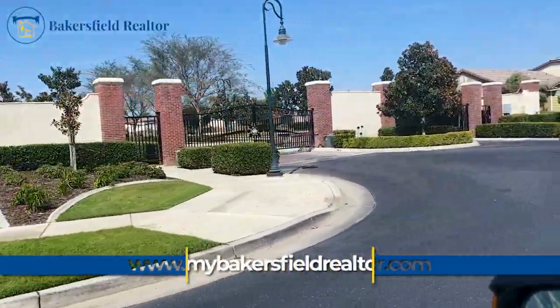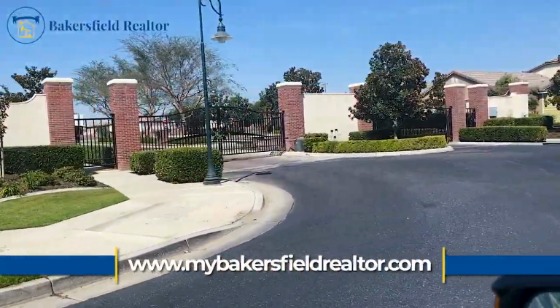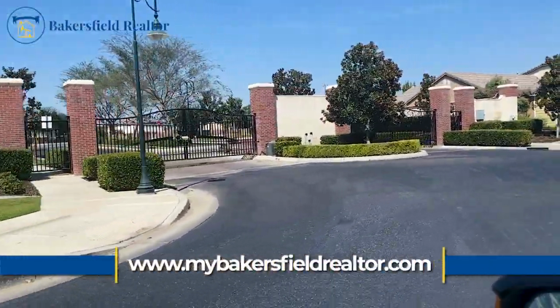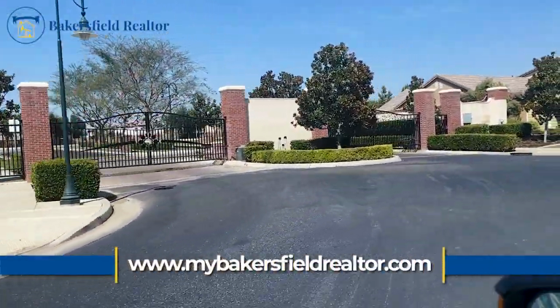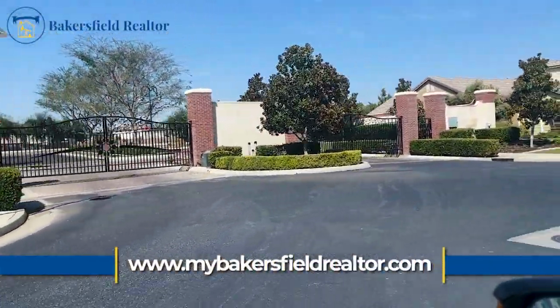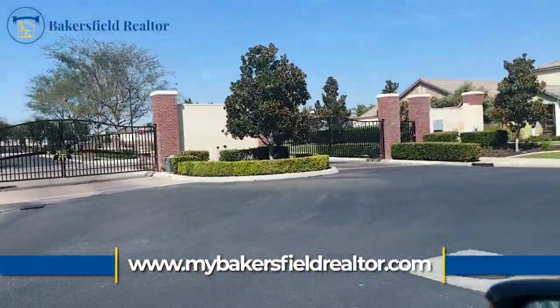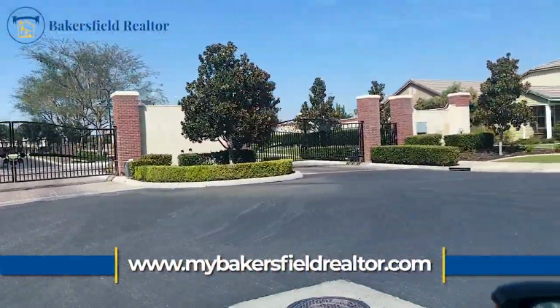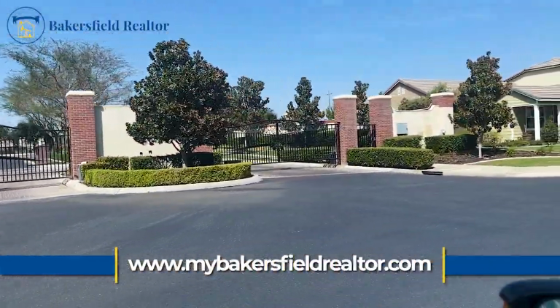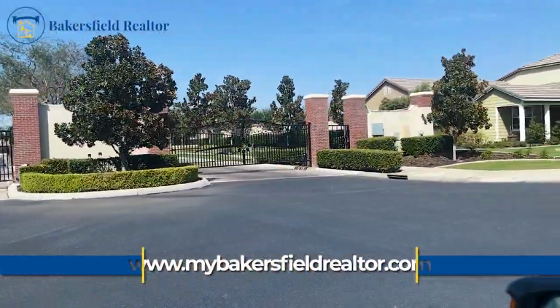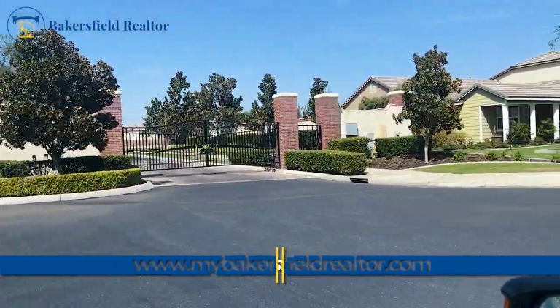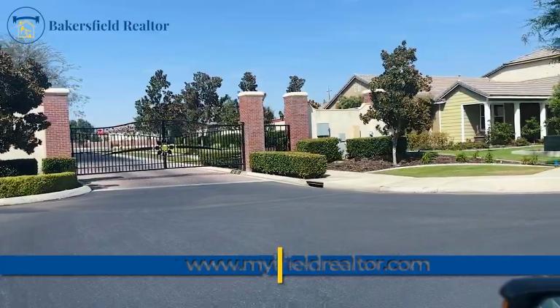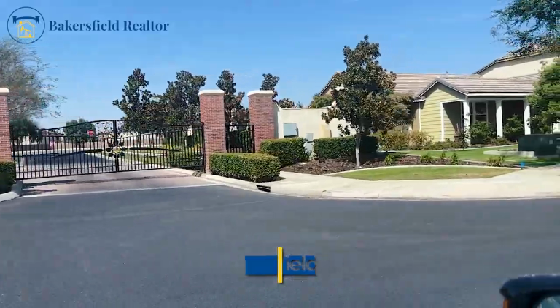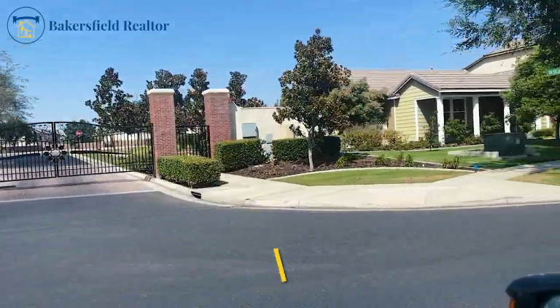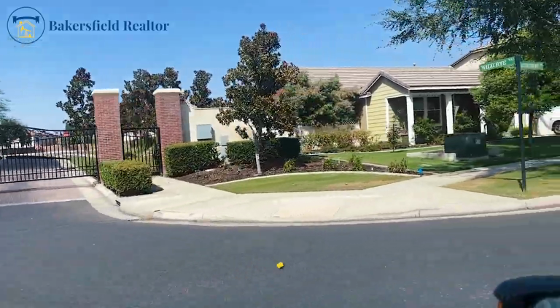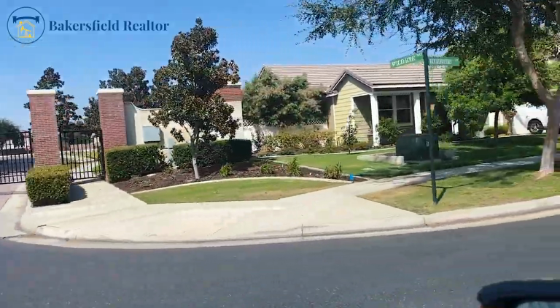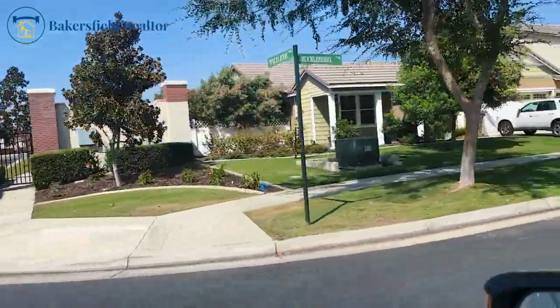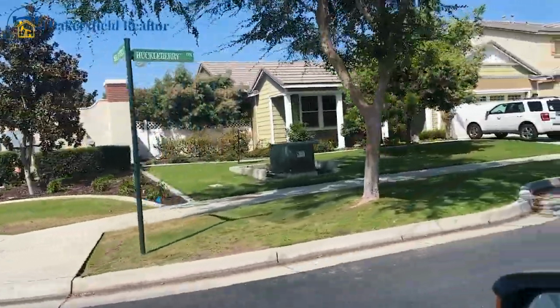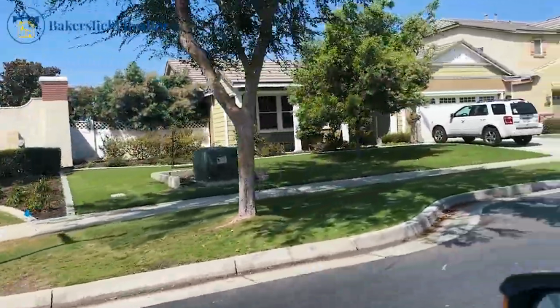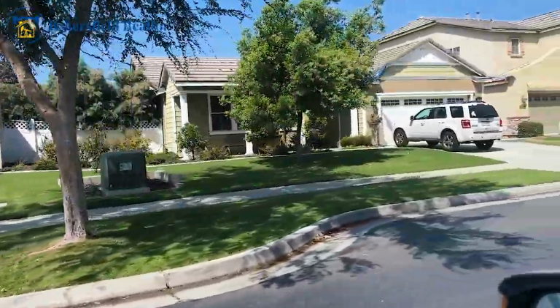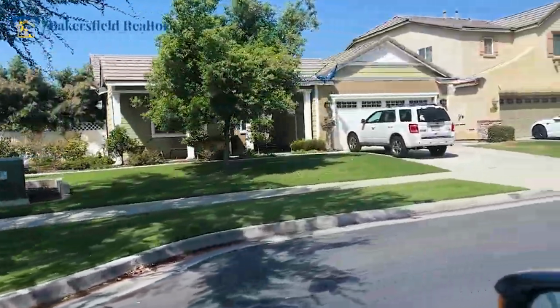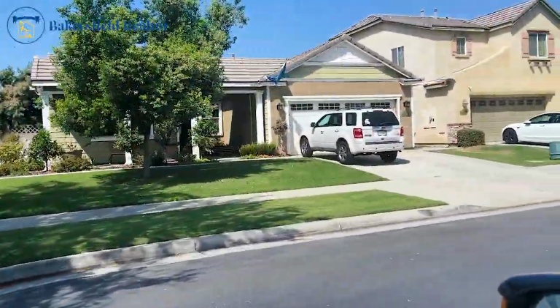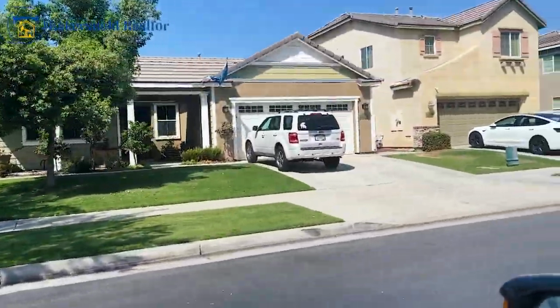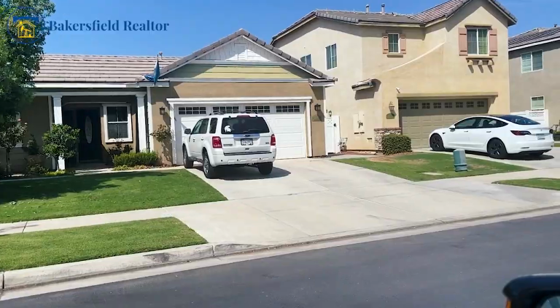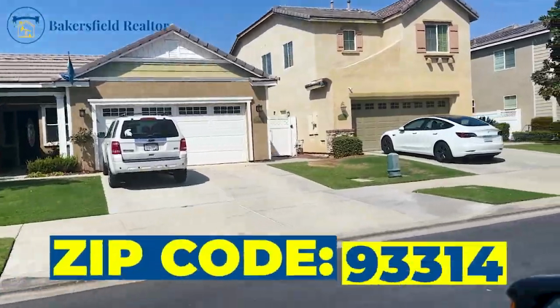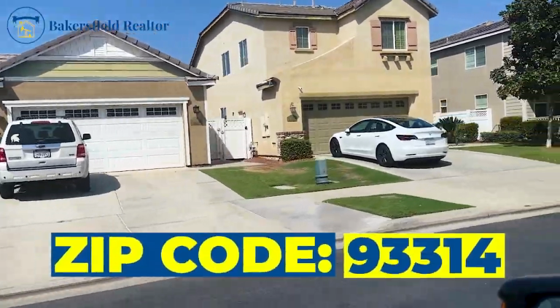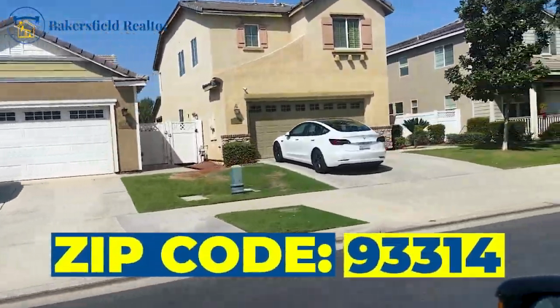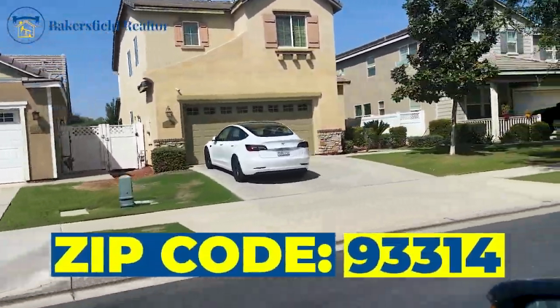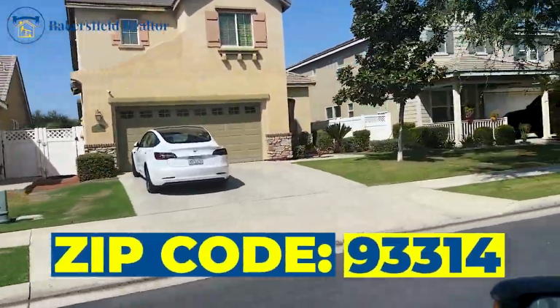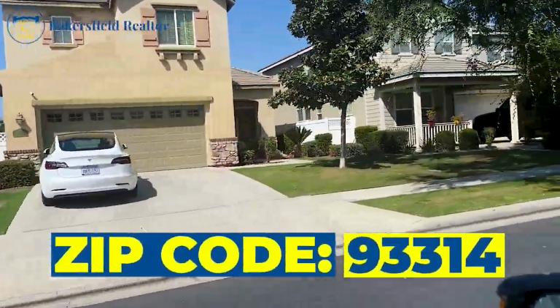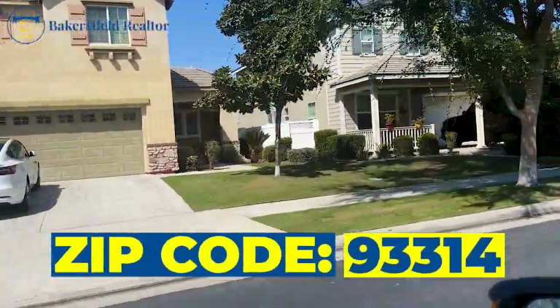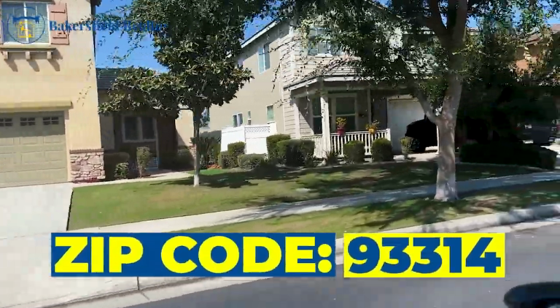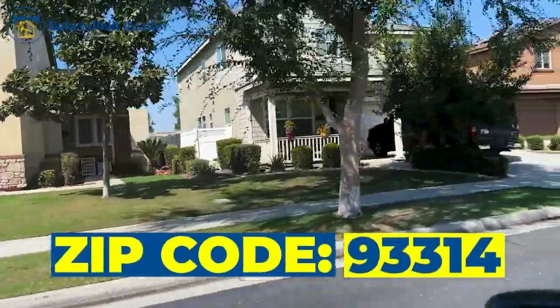There are no RV side yards in this community. It is two and three car garages. Lots of extras for living in this community in 93314. Very family friendly.